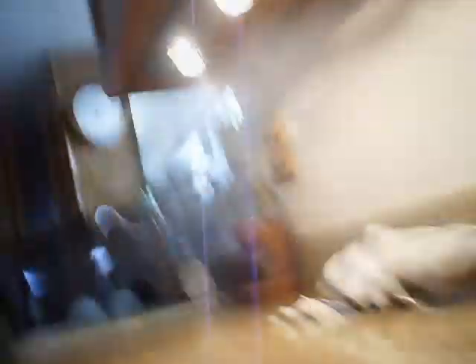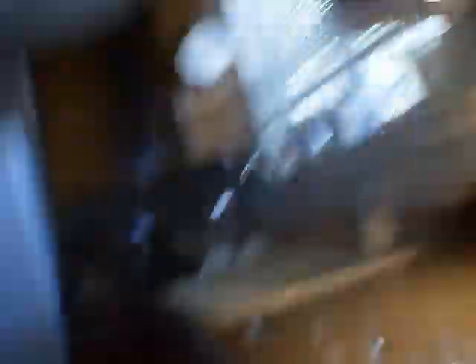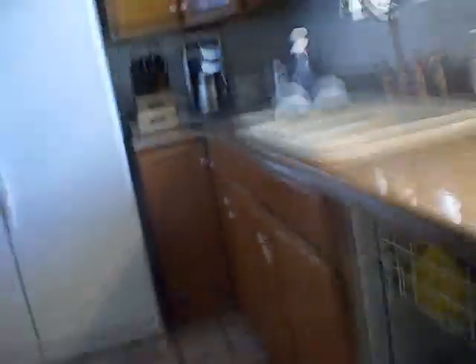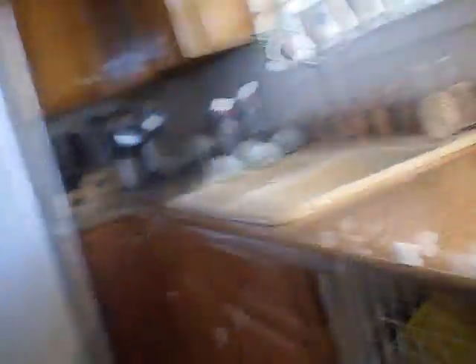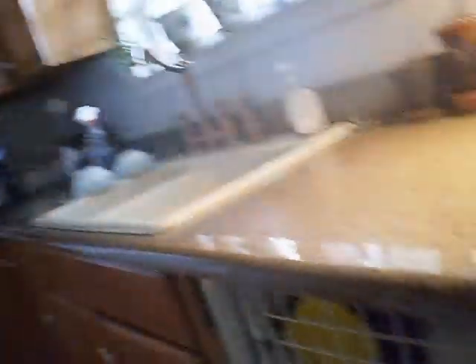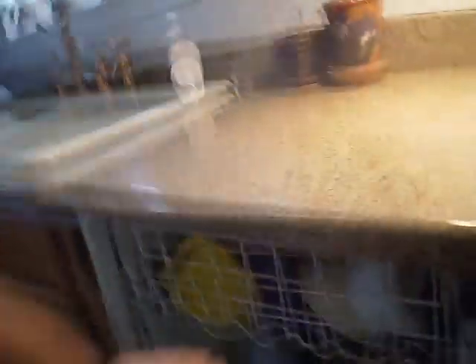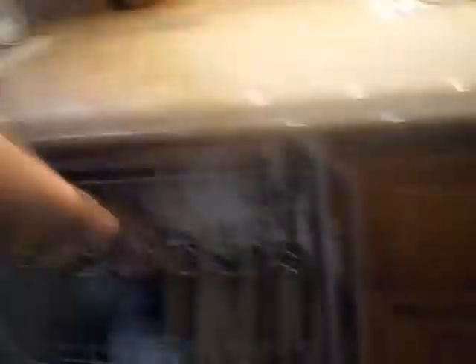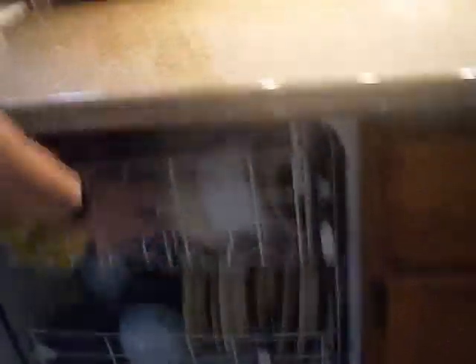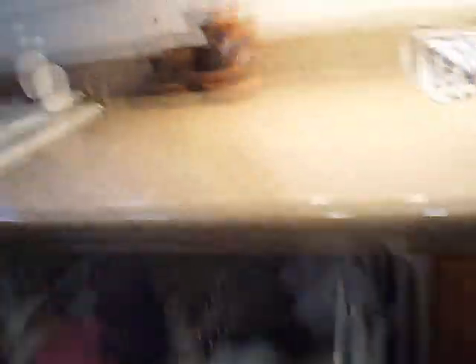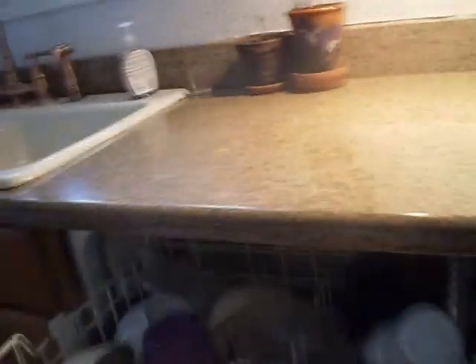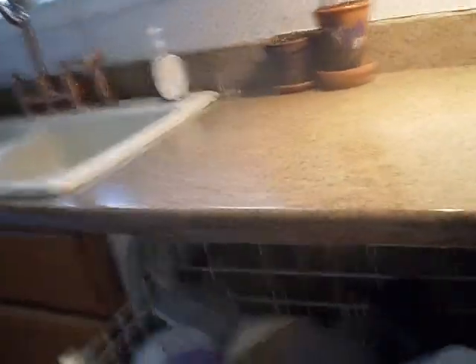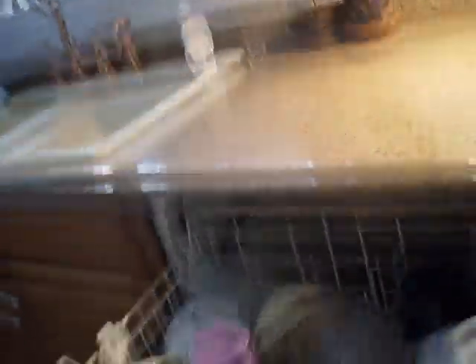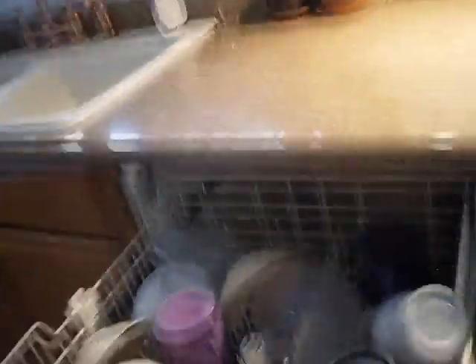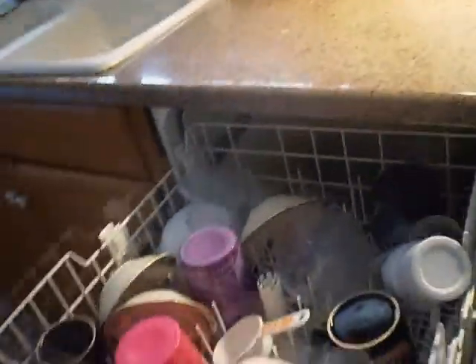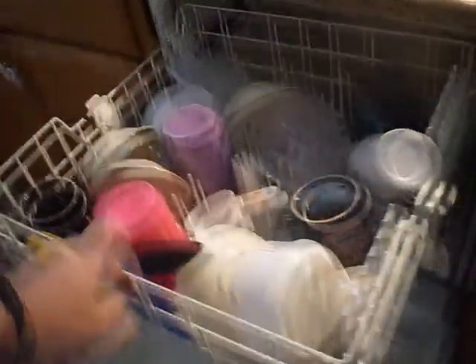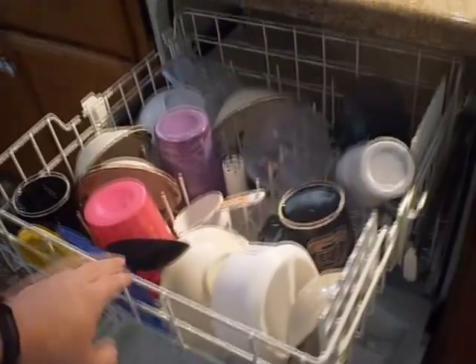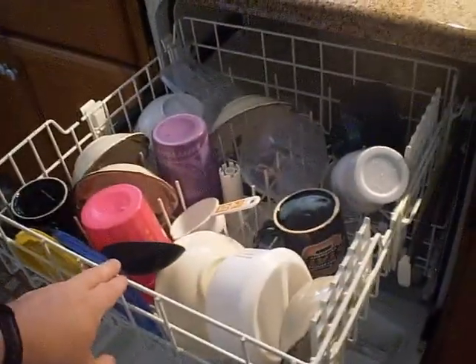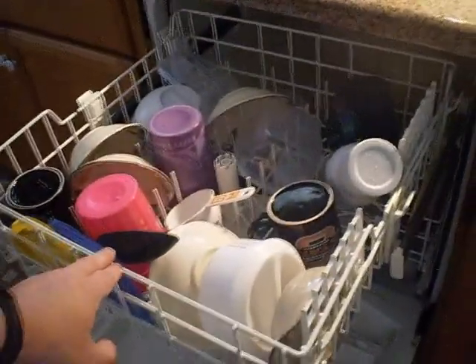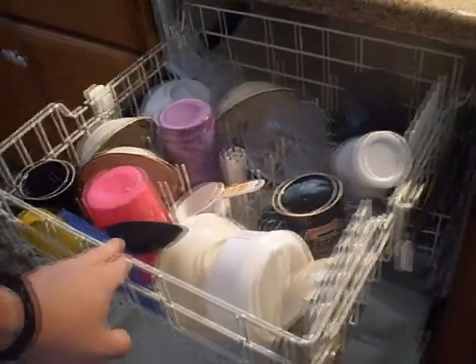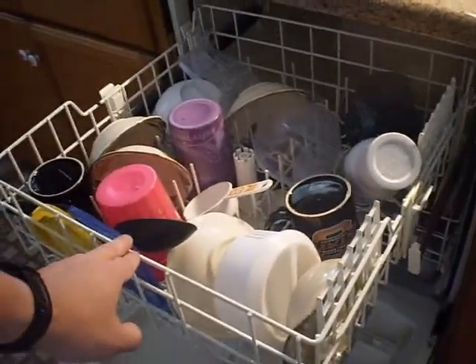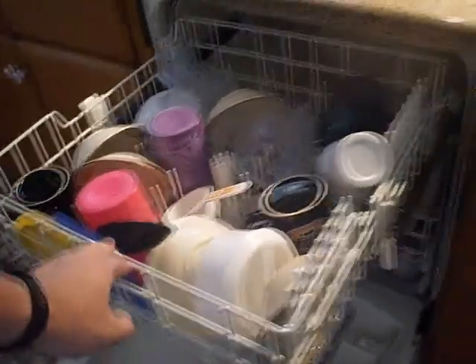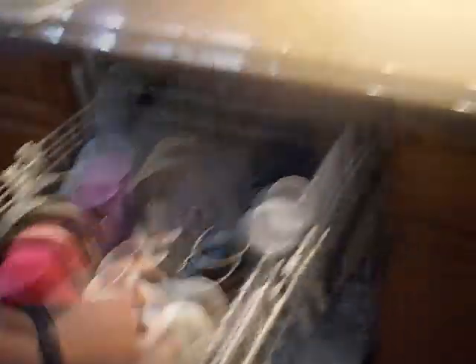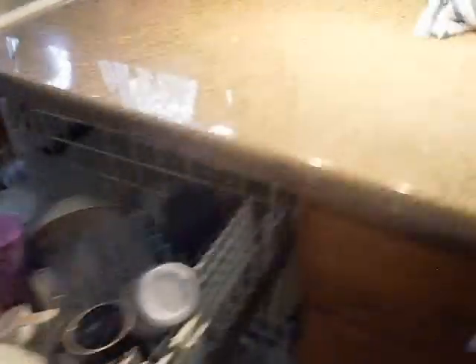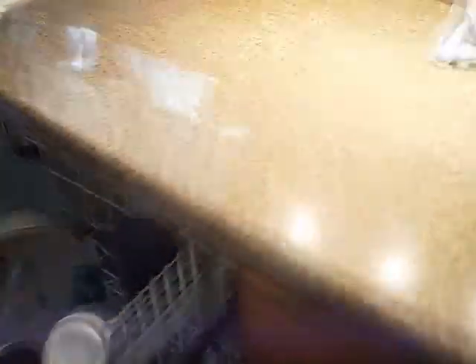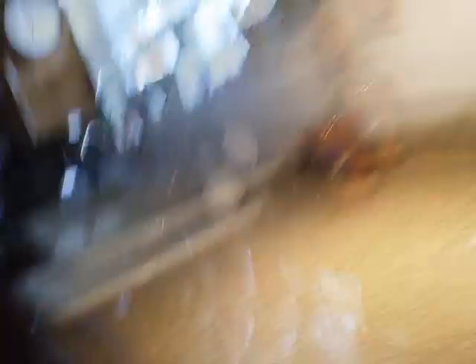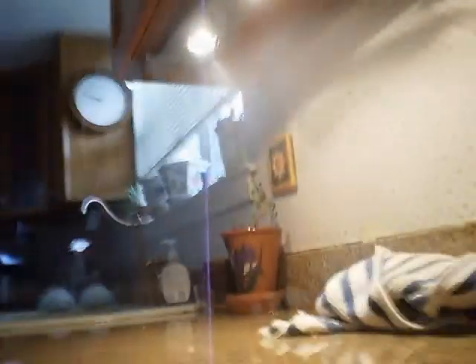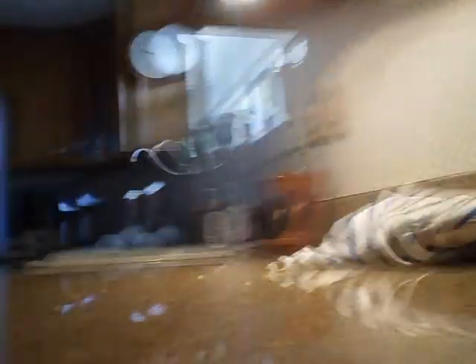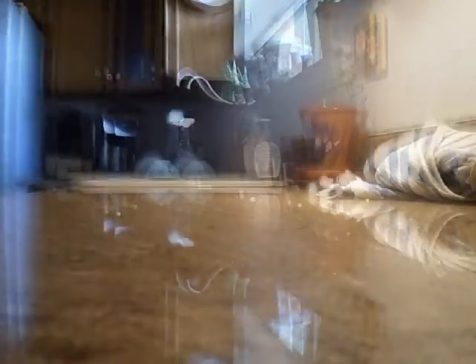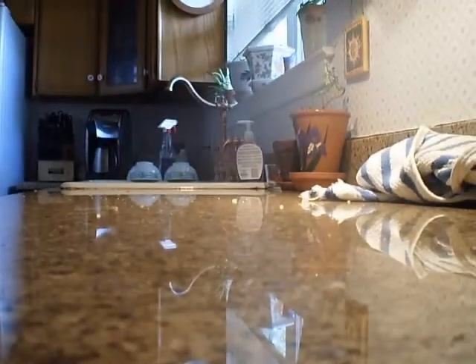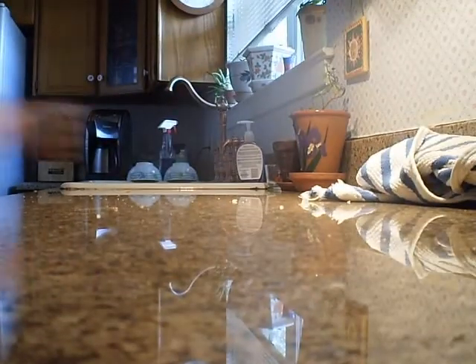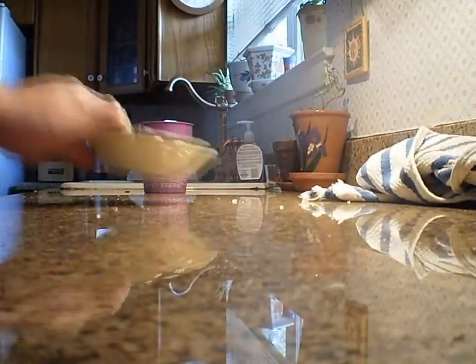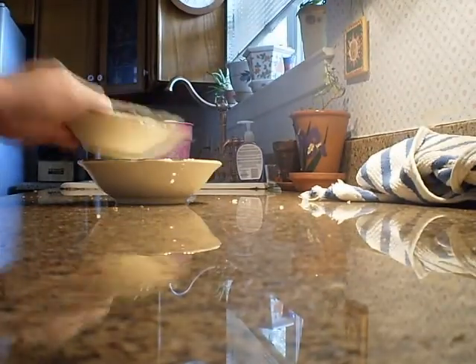Alright, now that the silverware is taken care of, I'm going to take everything else that's in the dishwasher out of it and put it on the counter. And you can start that line.